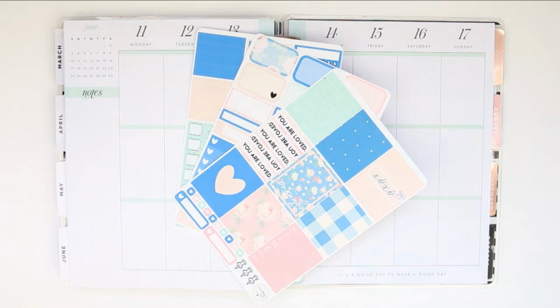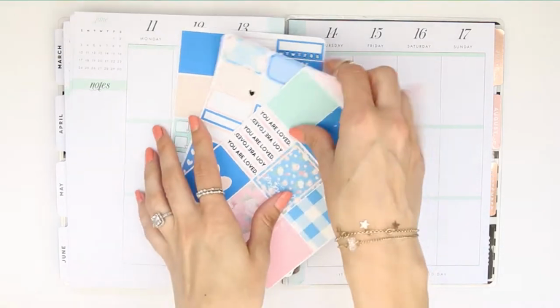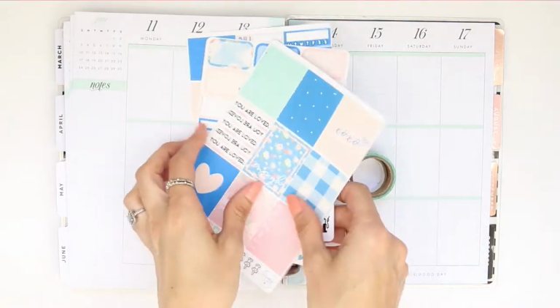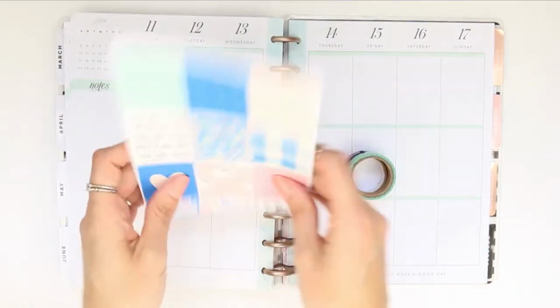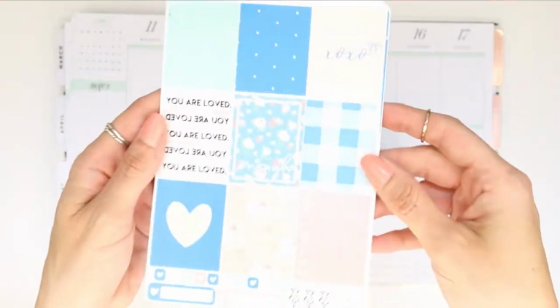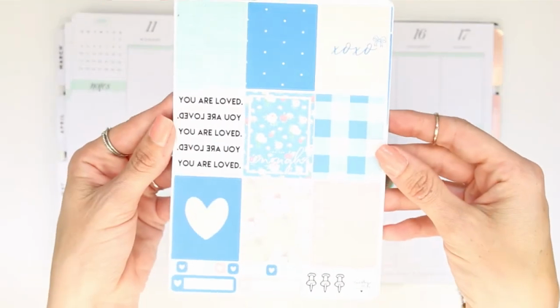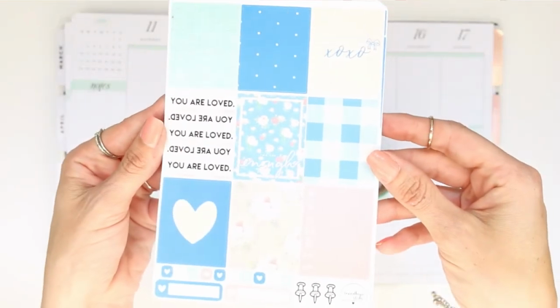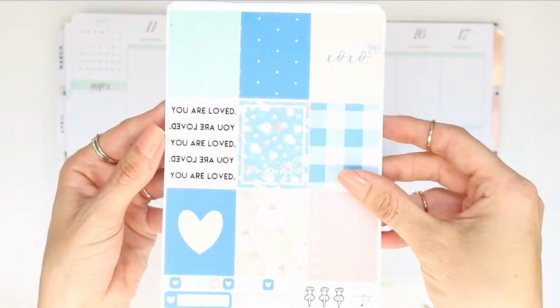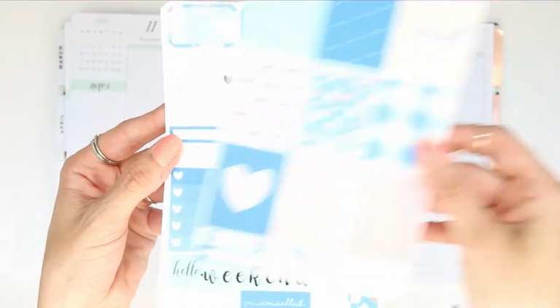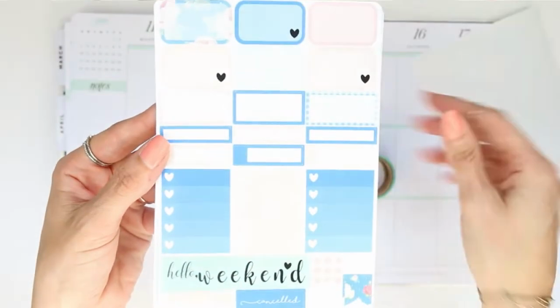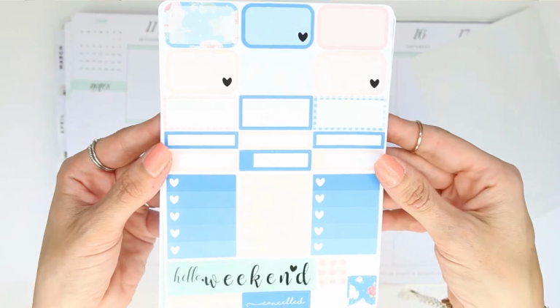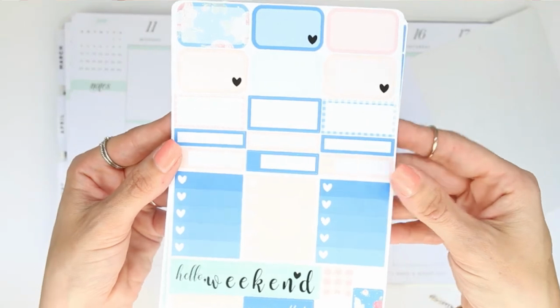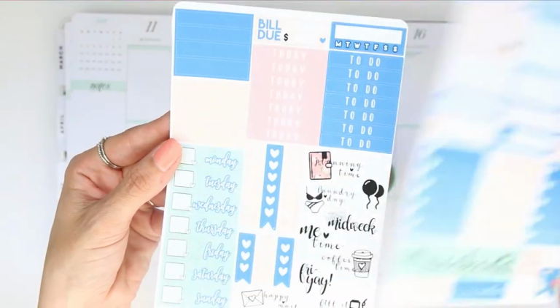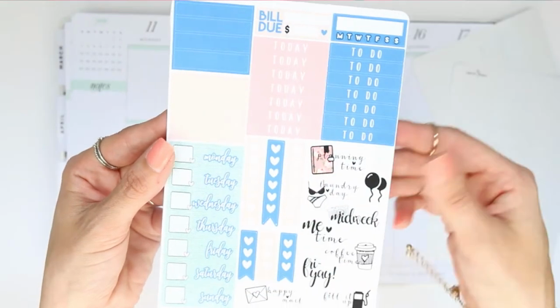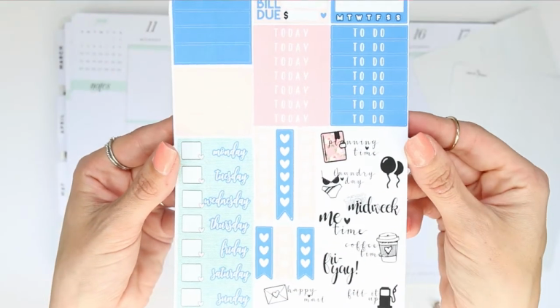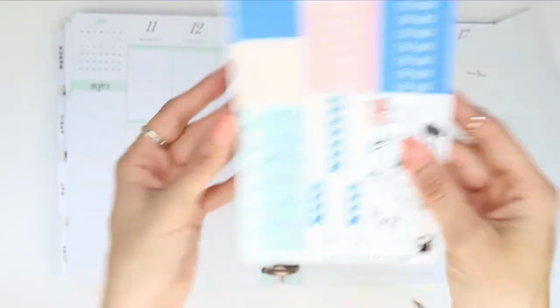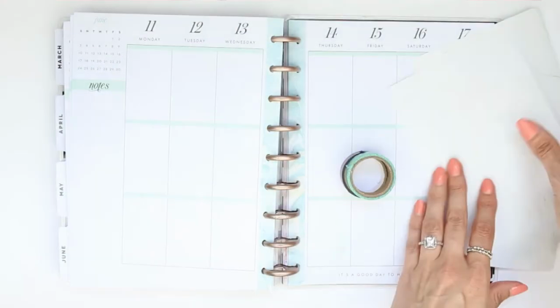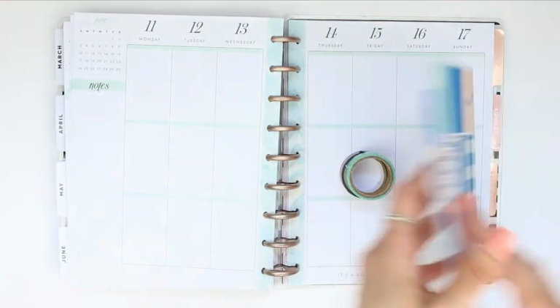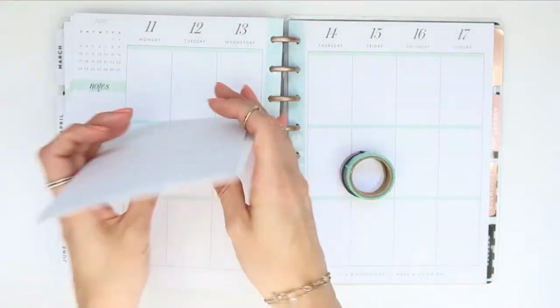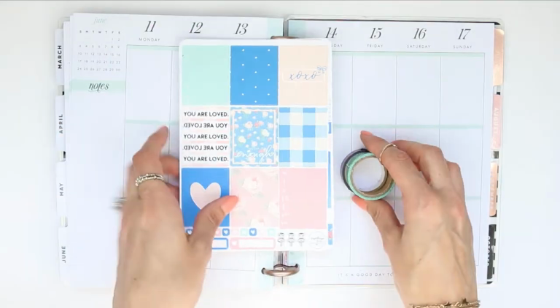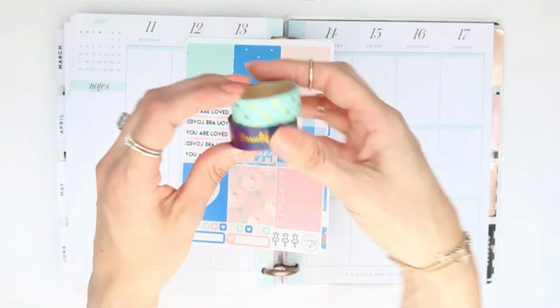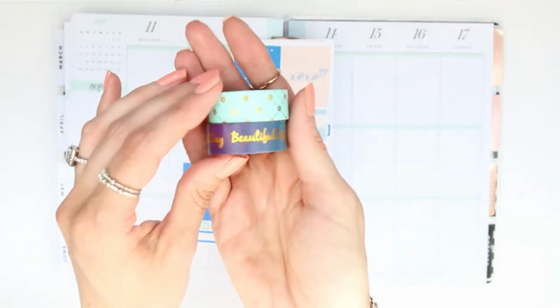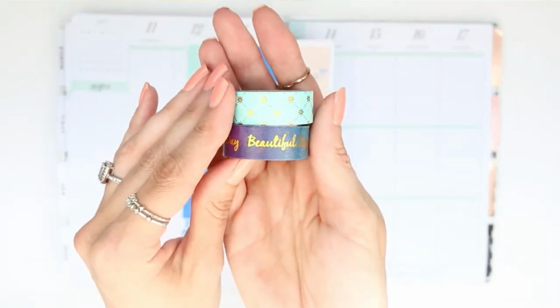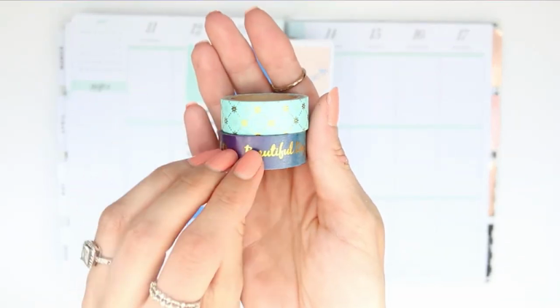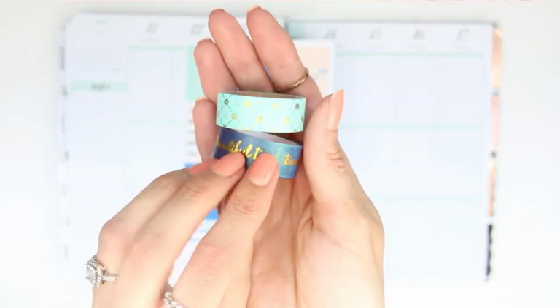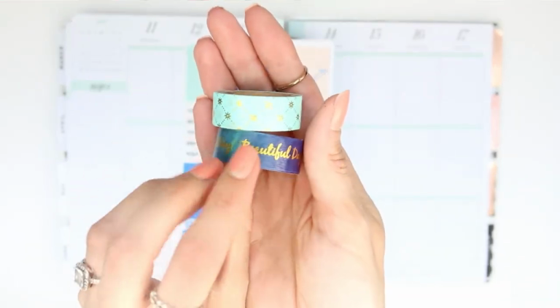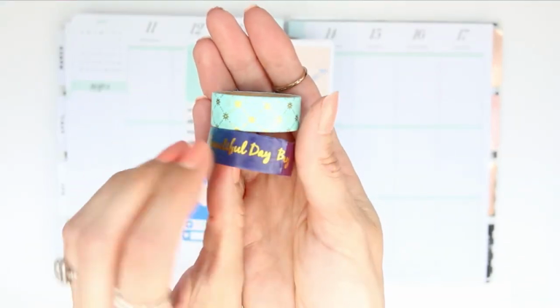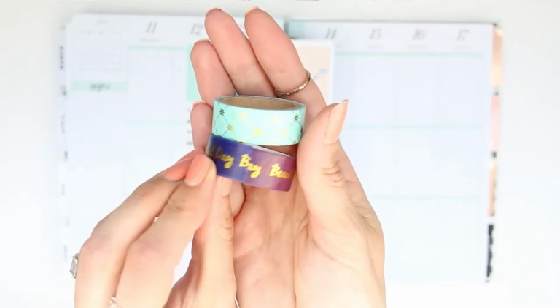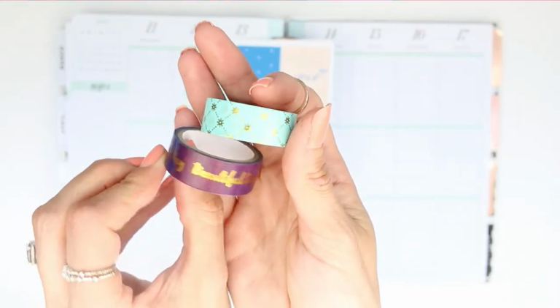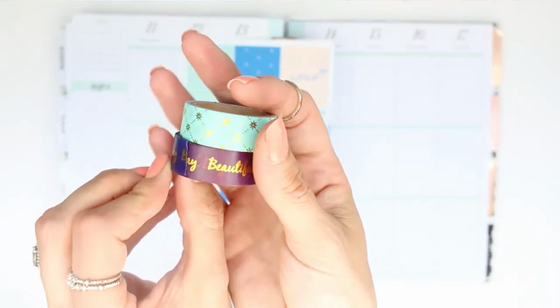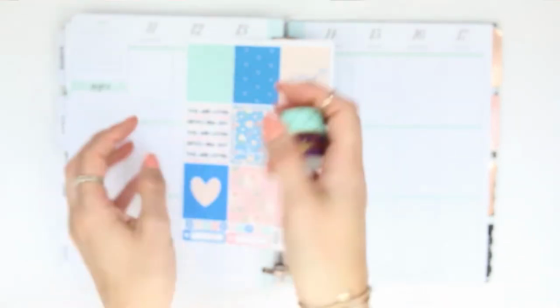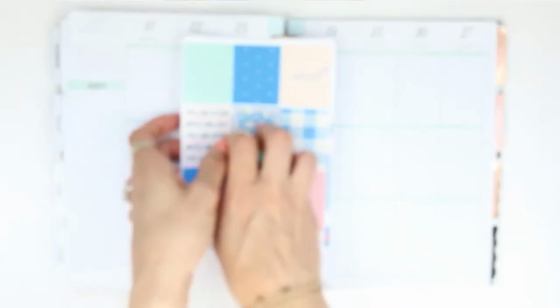Hey everyone, welcome back to another Monday plan with me - well actually it's Tuesday, so a Tuesday plan with me. This kit is a three page kit and it's from Samantha May 6. I will leave her link down in the description box. I've also pulled in these two rolls of washi as there was no washi strips with the kit.